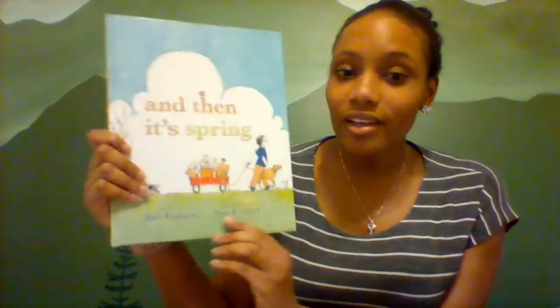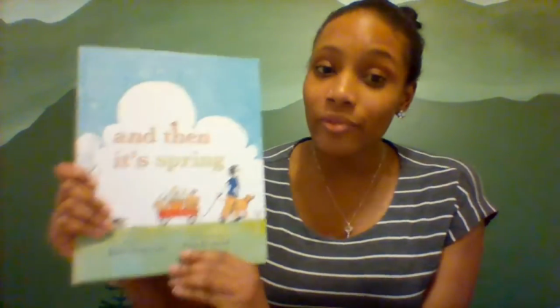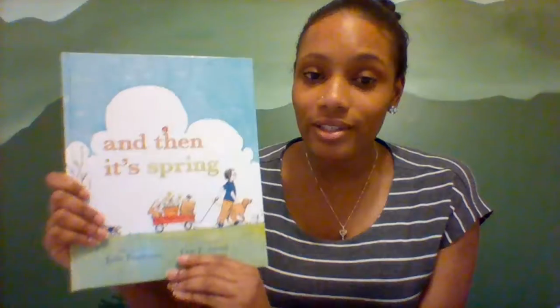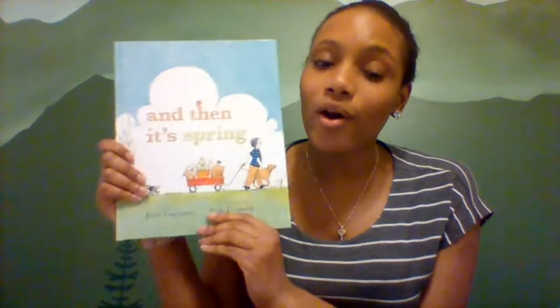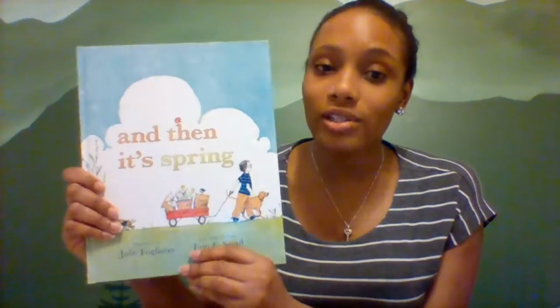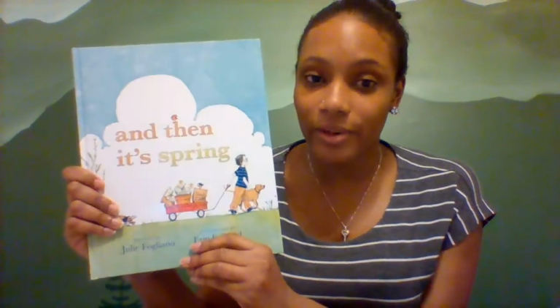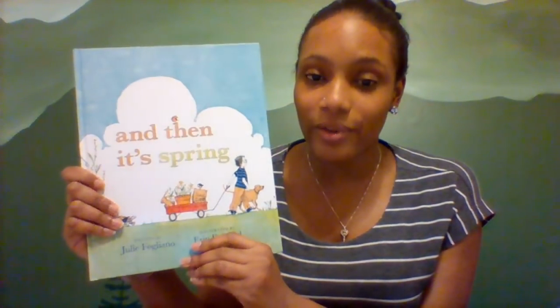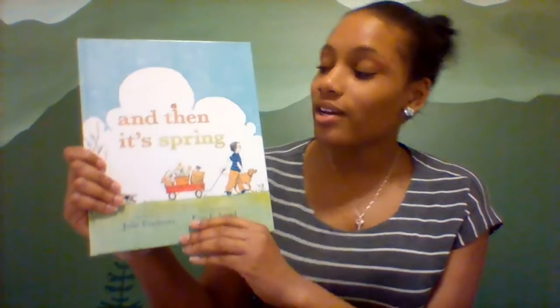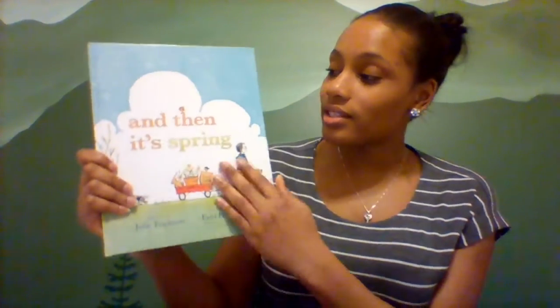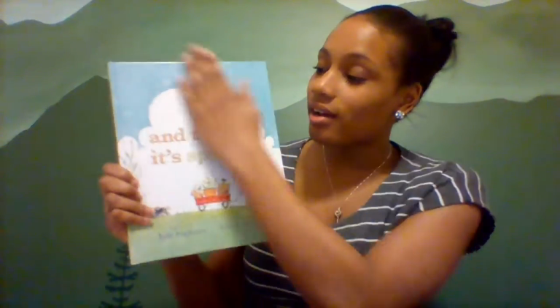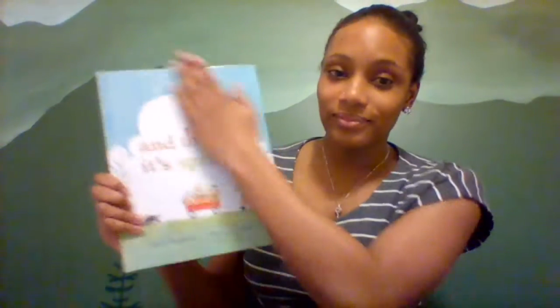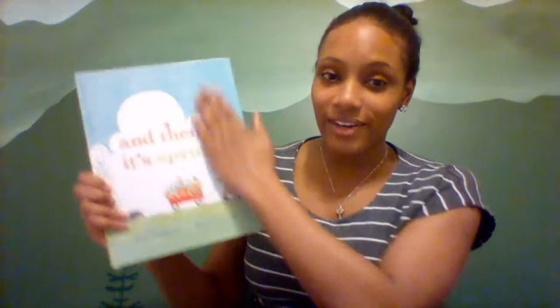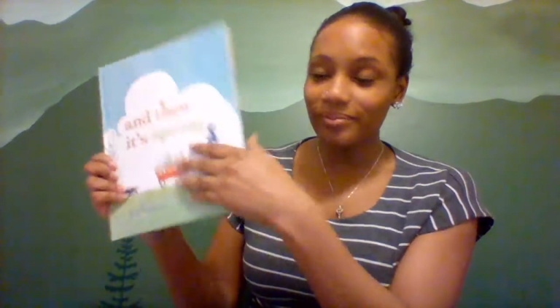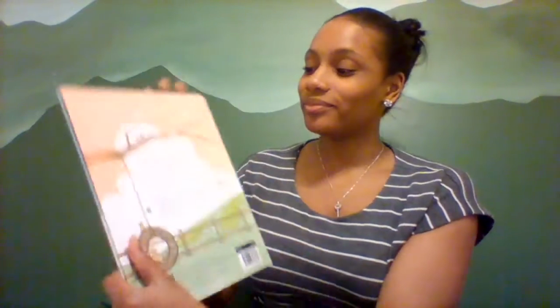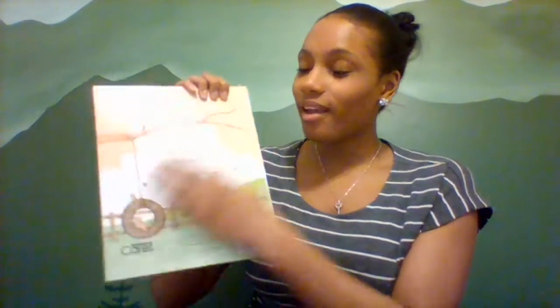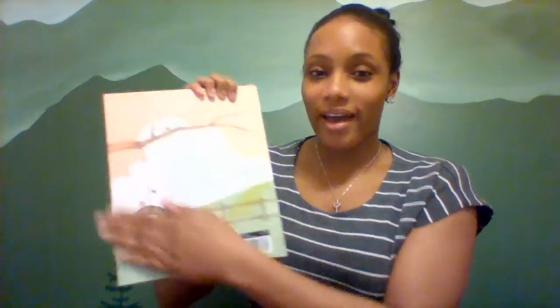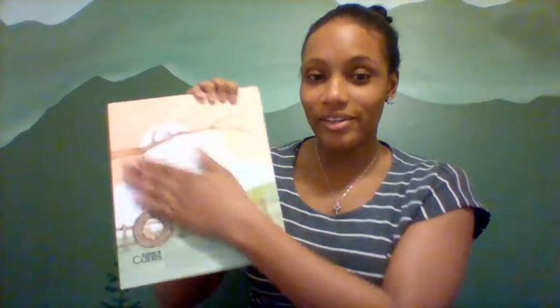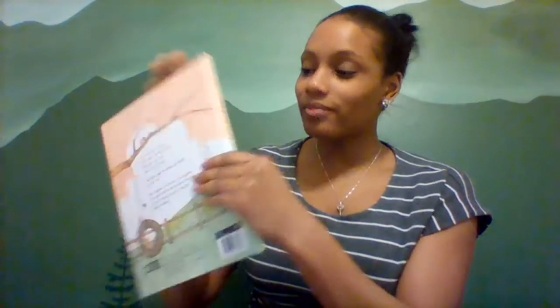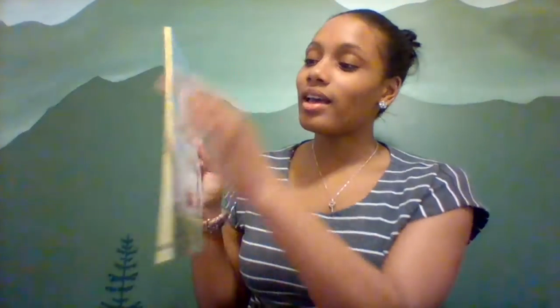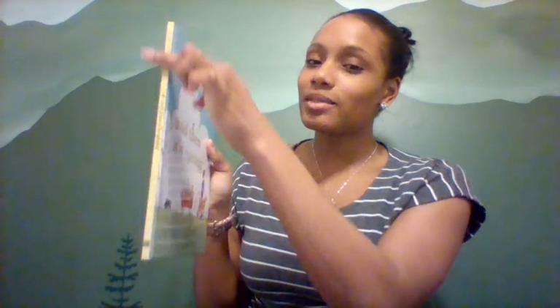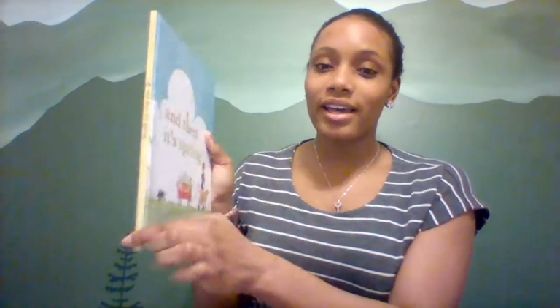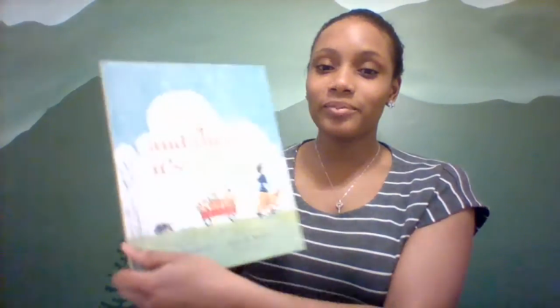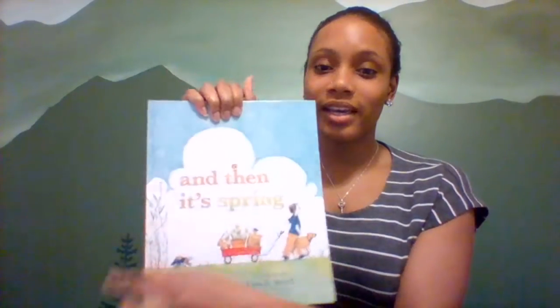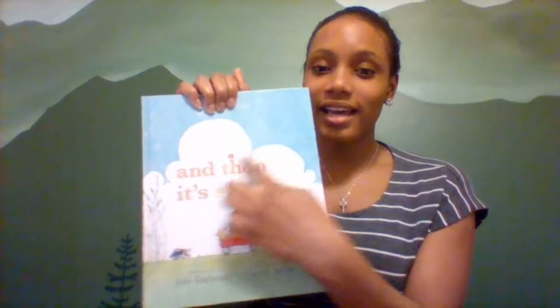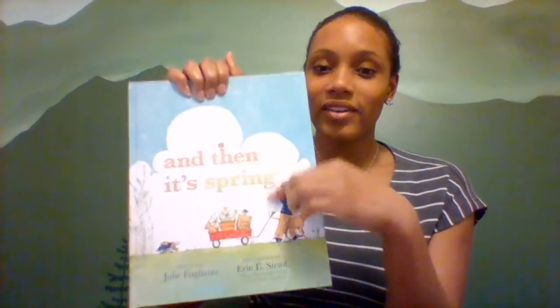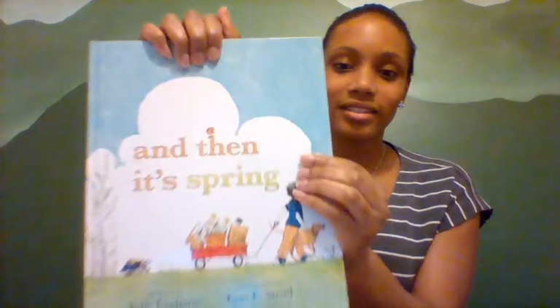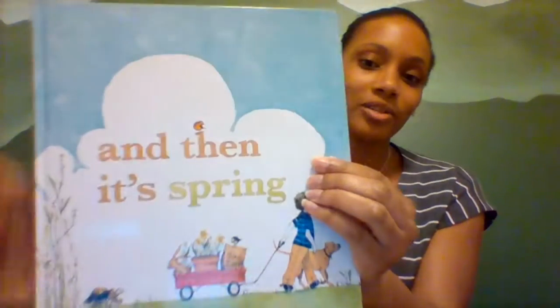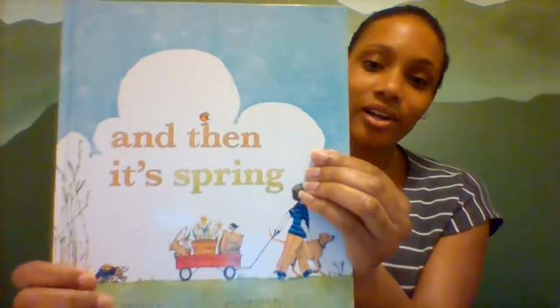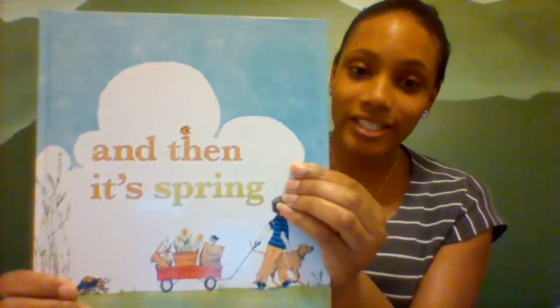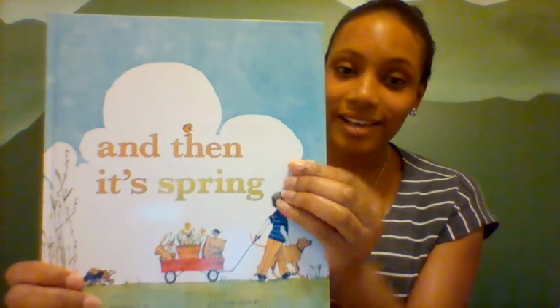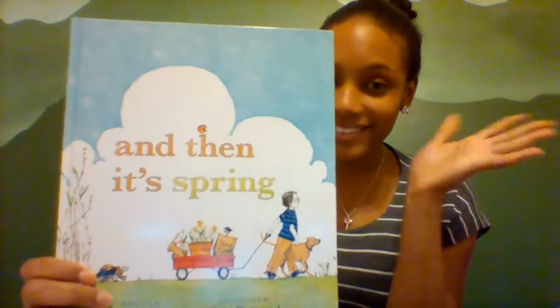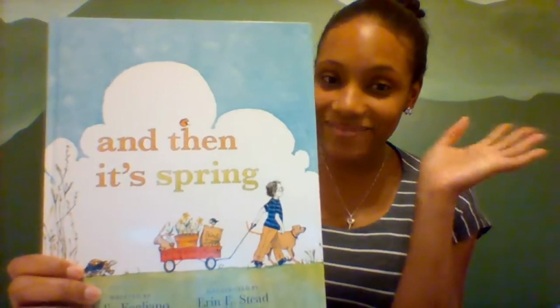Before we get started, we always talk about the parts of our books. This is the front cover, back cover, spine, title — and this title is bold and colorful and it says, look at me.